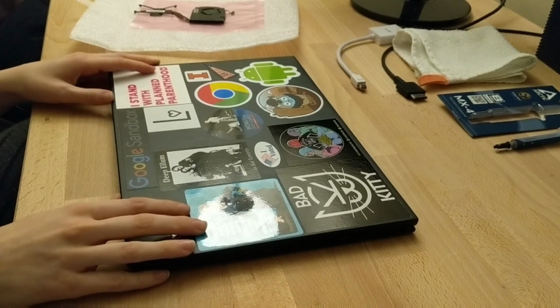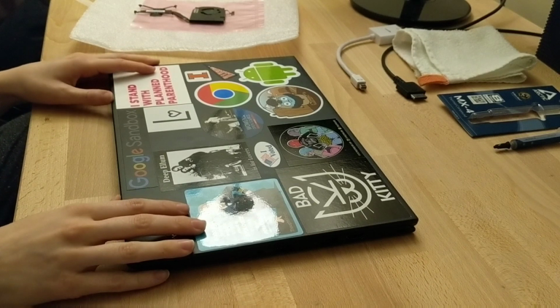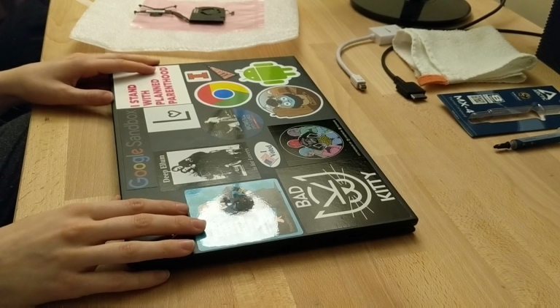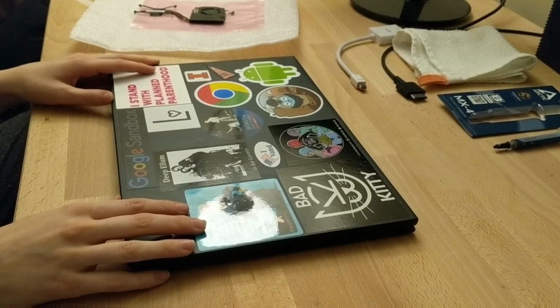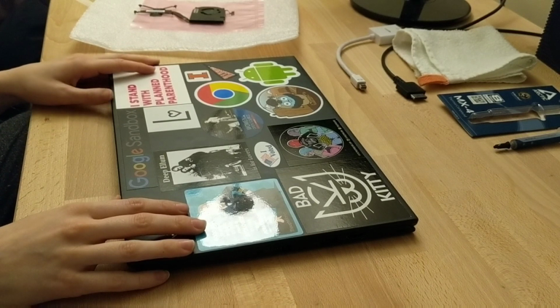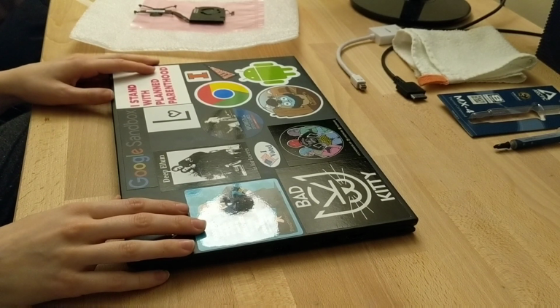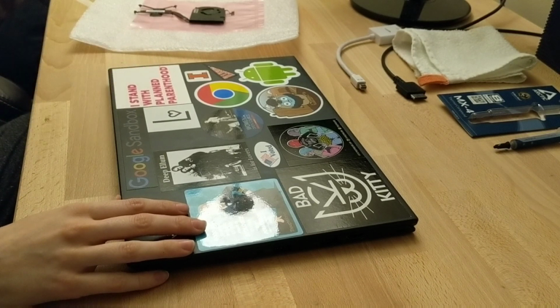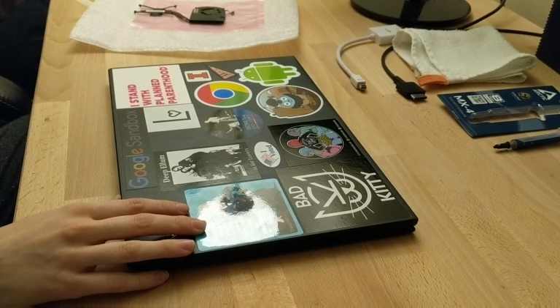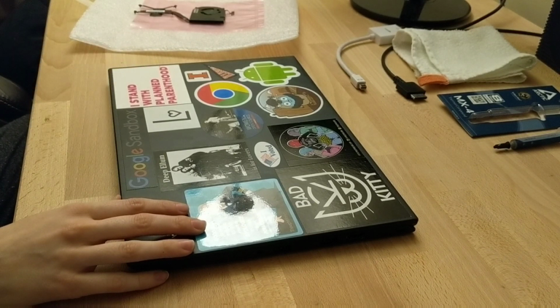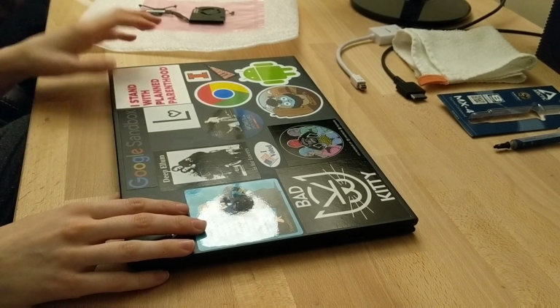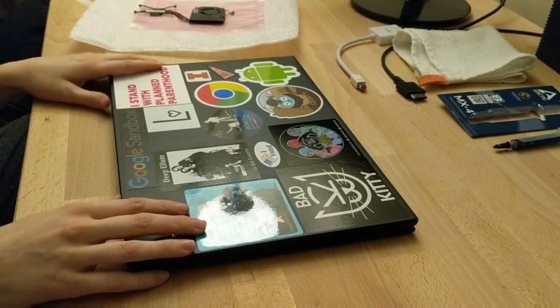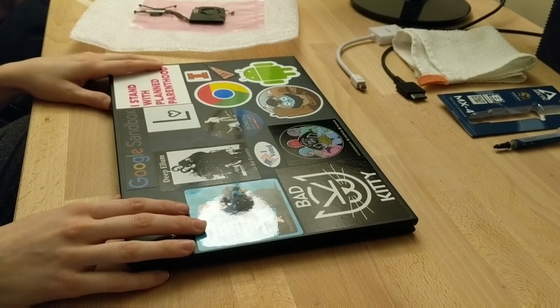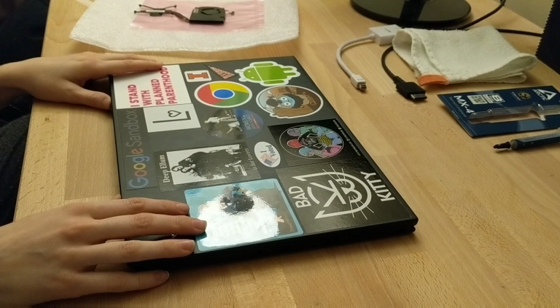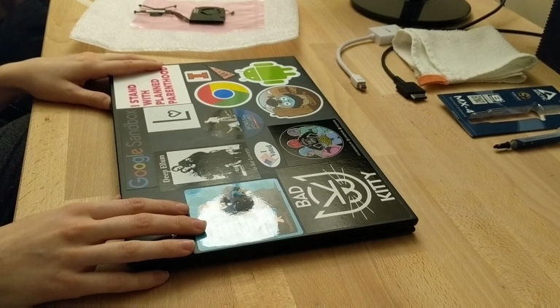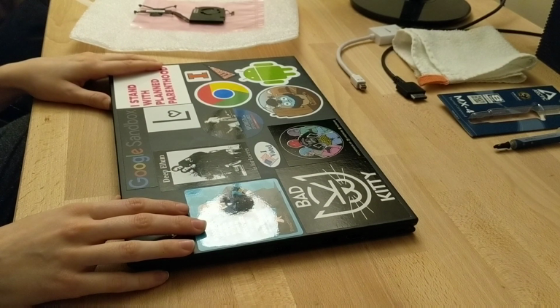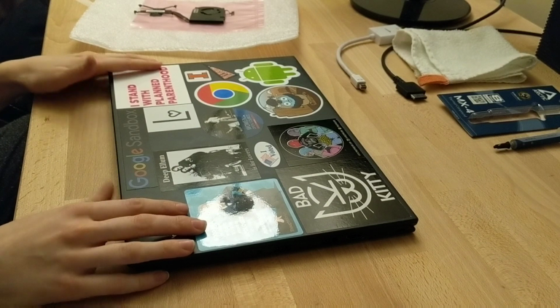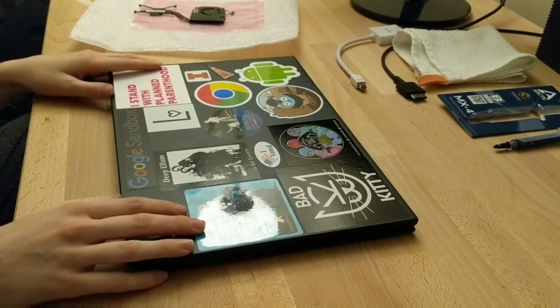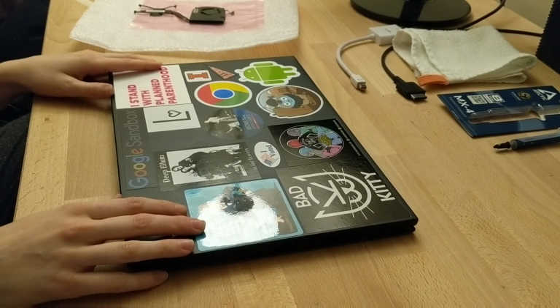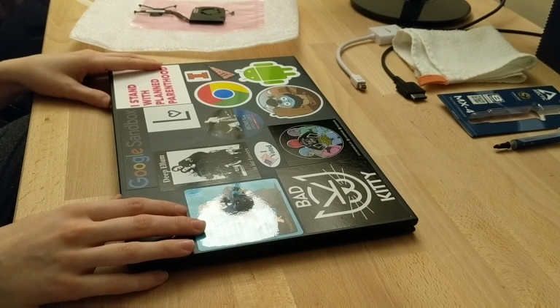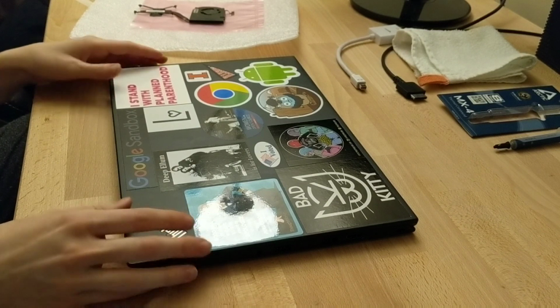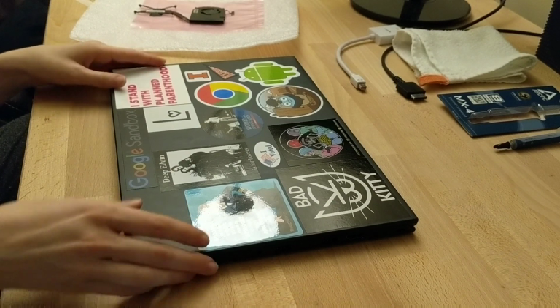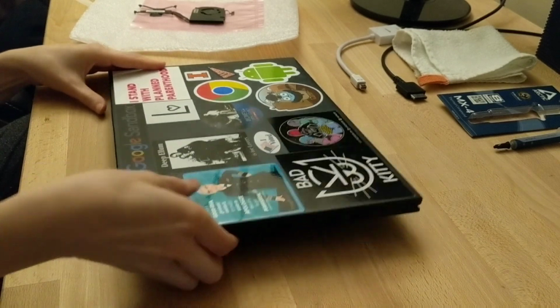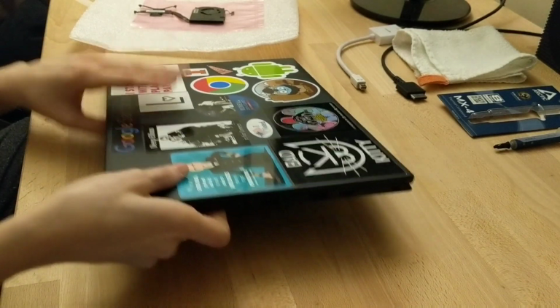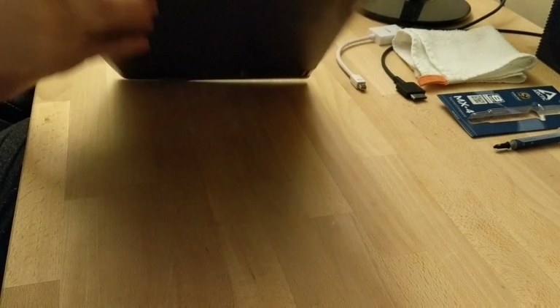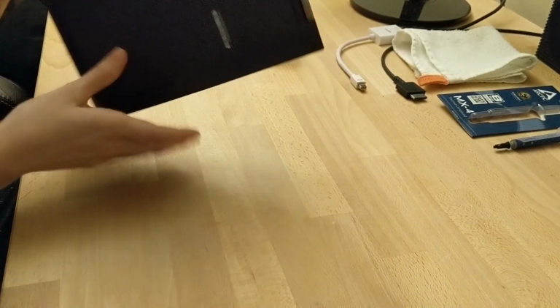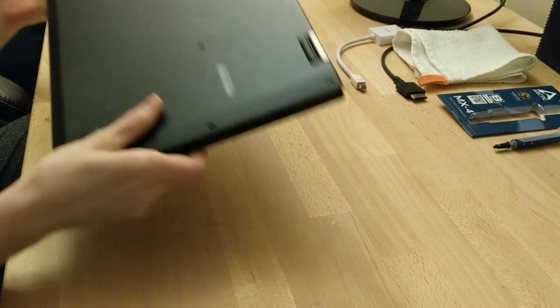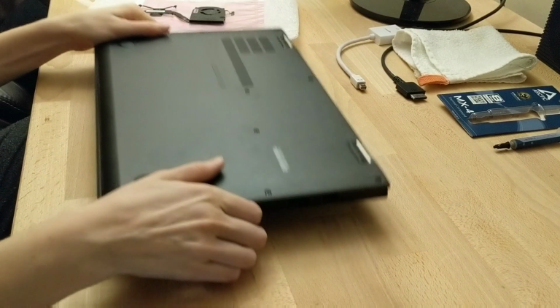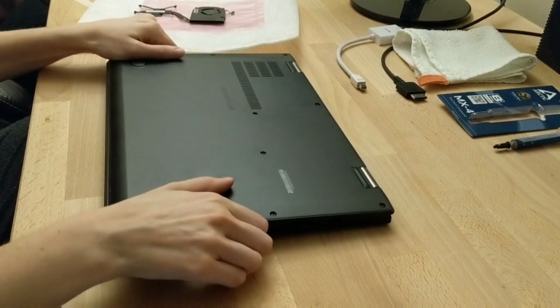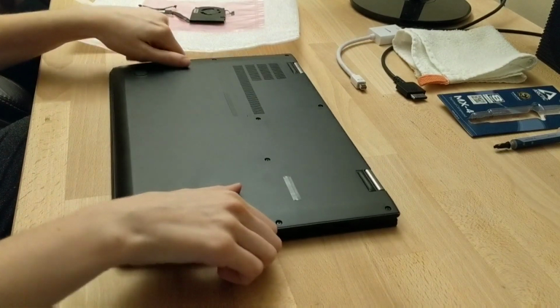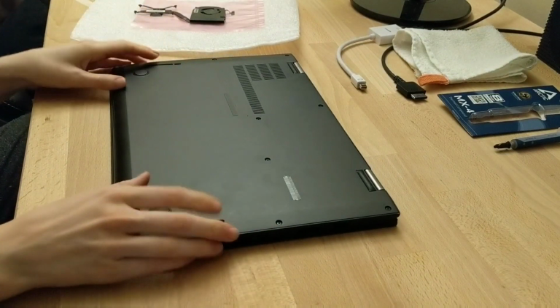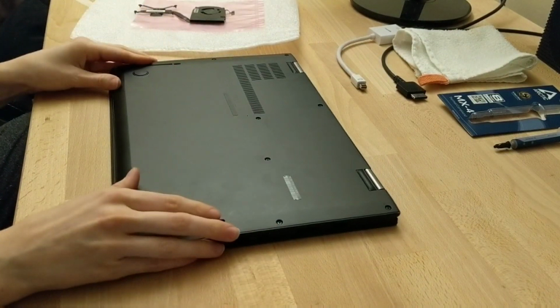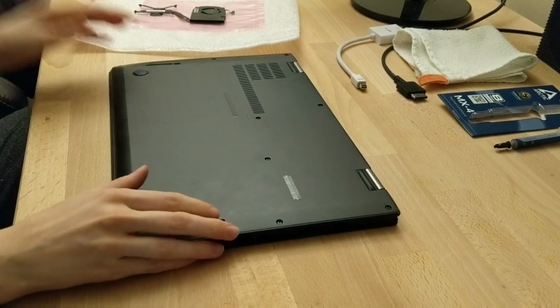Alright, so this is a repair video. This is for the Lenovo X1 Carbon. This is the fourth generation. We'll be repairing the fan today. It was making some awful noises and it's really a non-serviceable part.